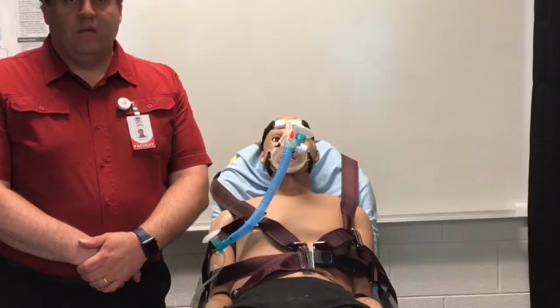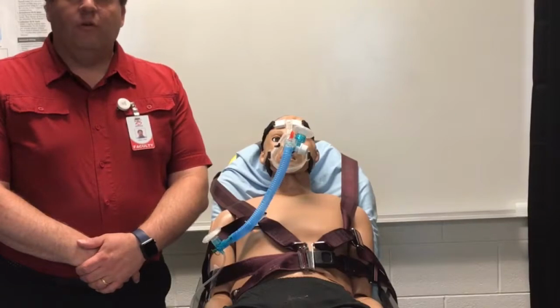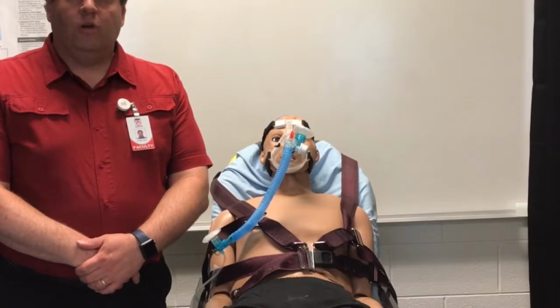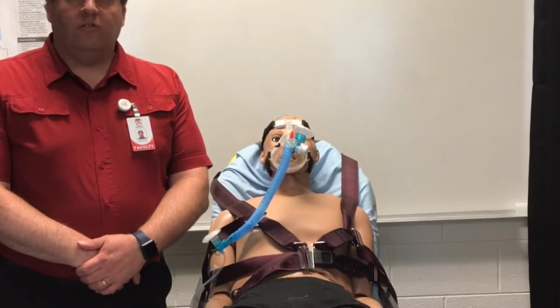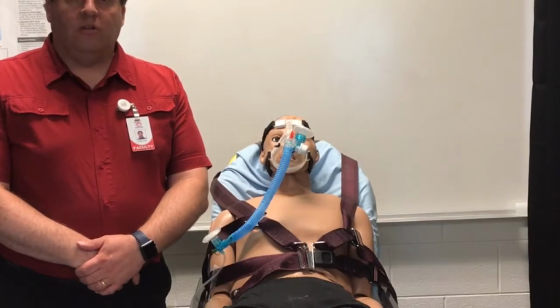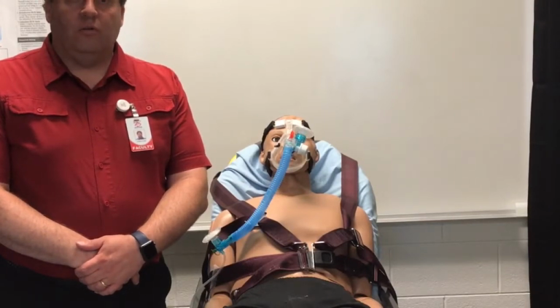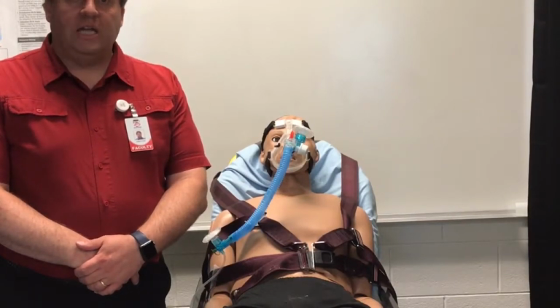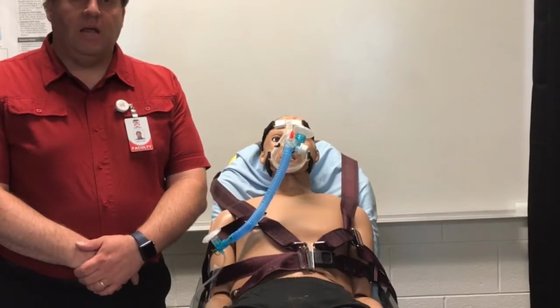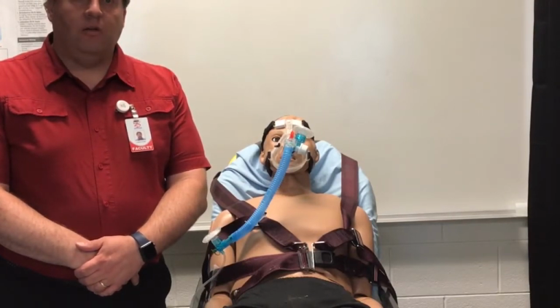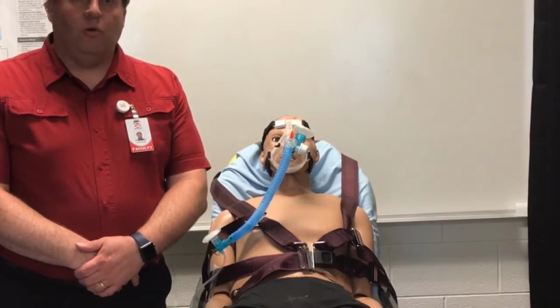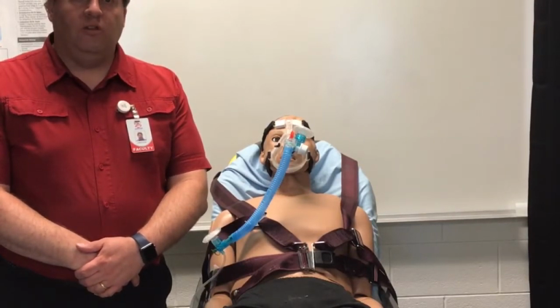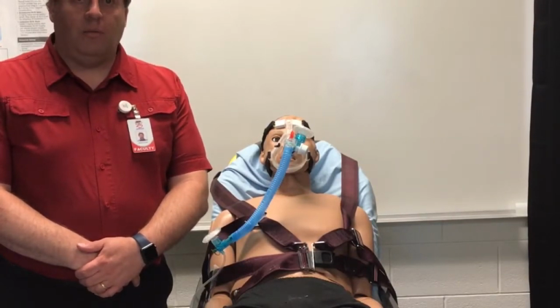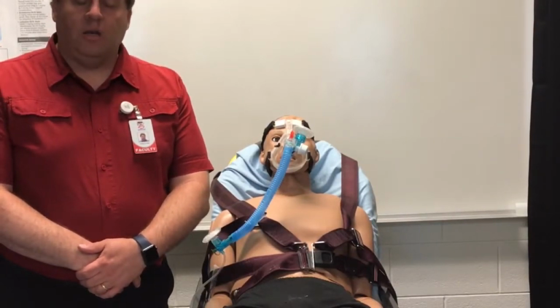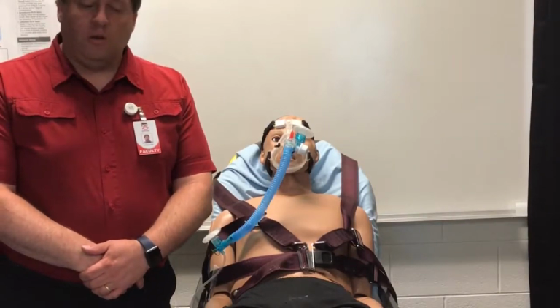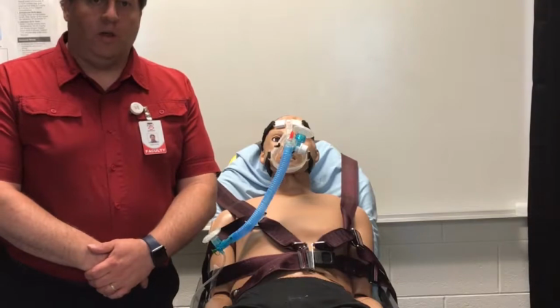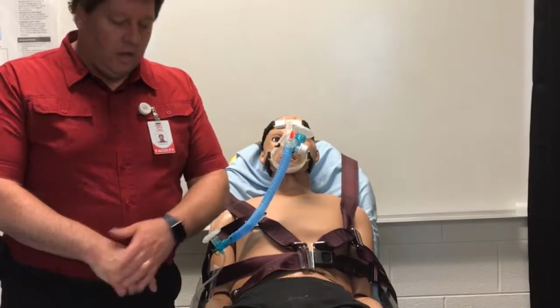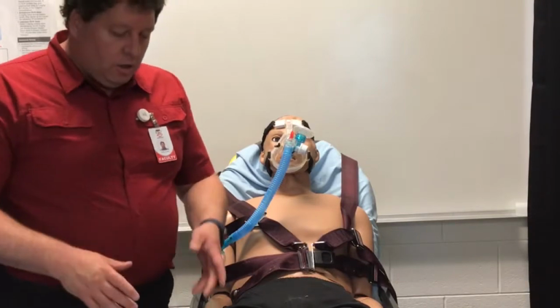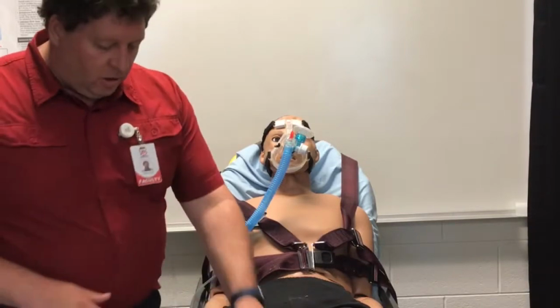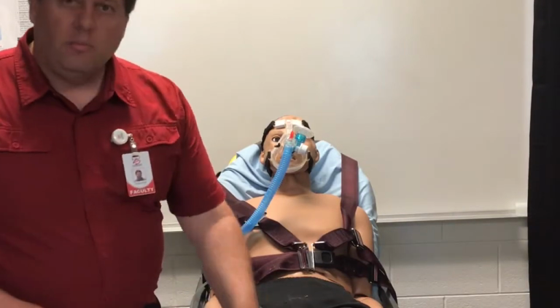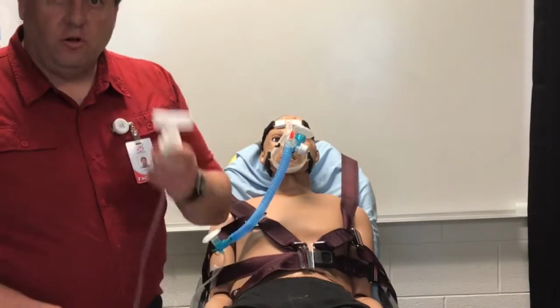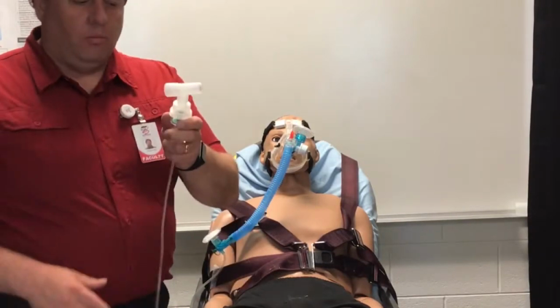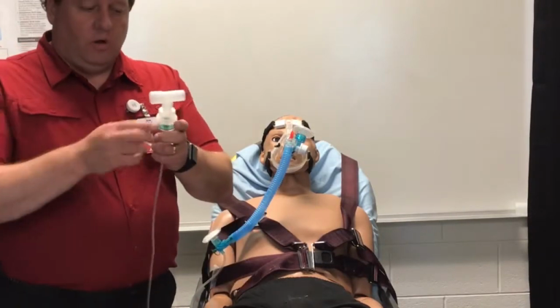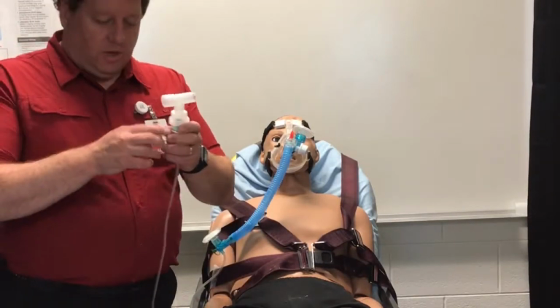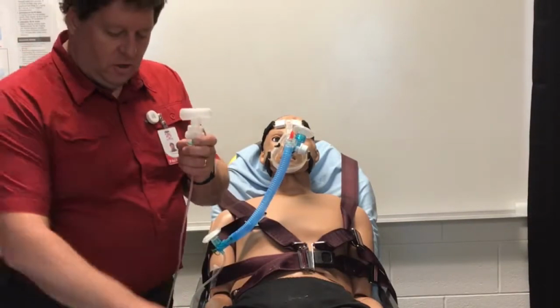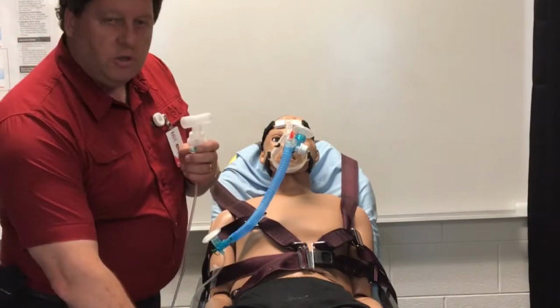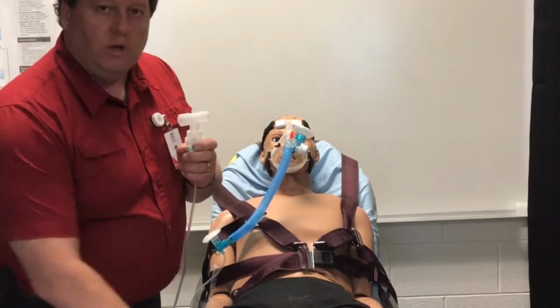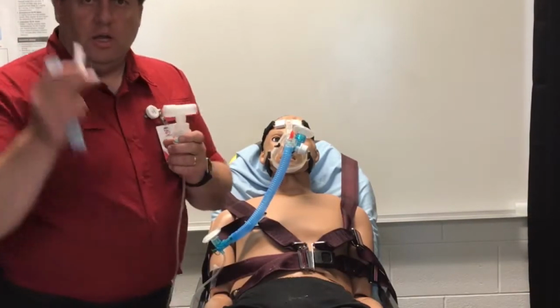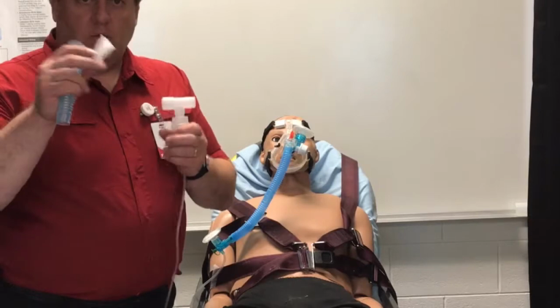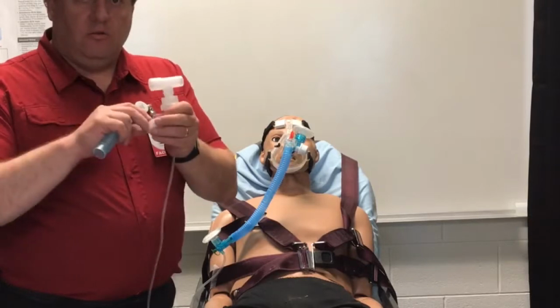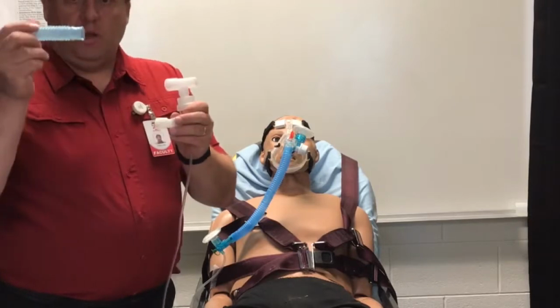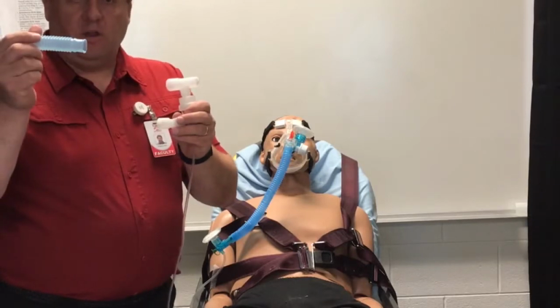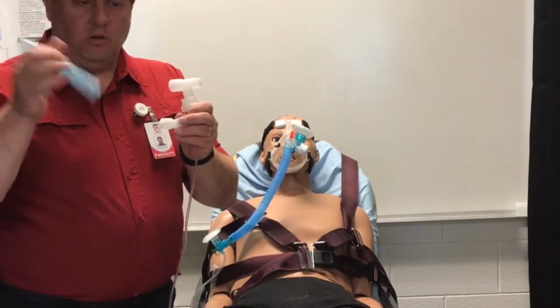I had a few of you in class ask about attaching a nebulizer to a CPAP, and we can definitely do that. You would set up your nebulizer as you normally would, add your medicine, but you will not need the mouthpiece or the exhalation tubing.